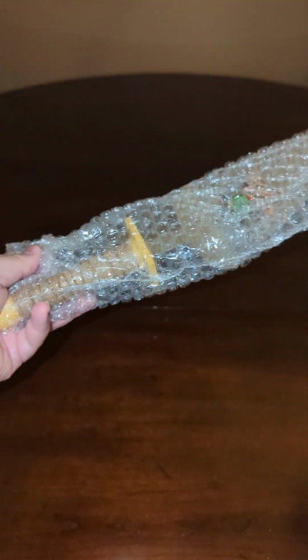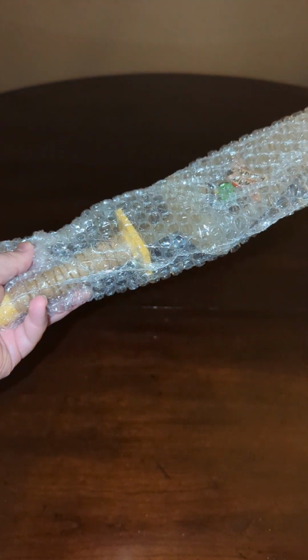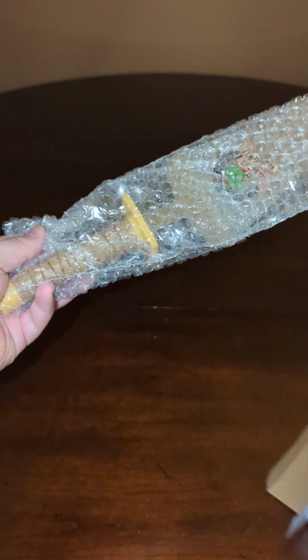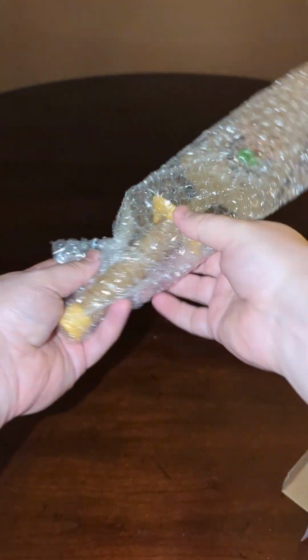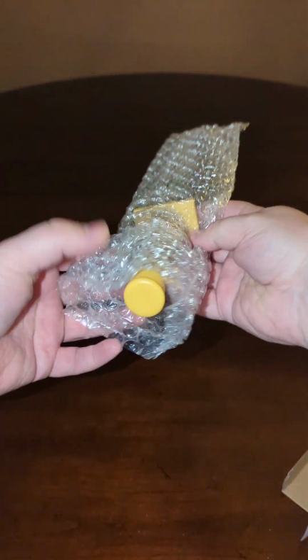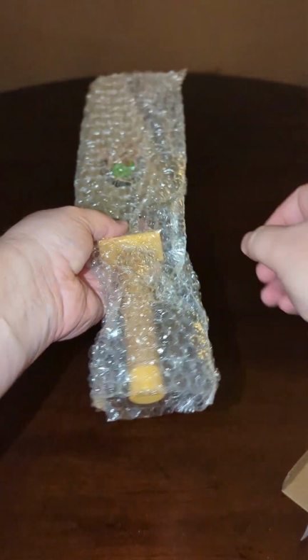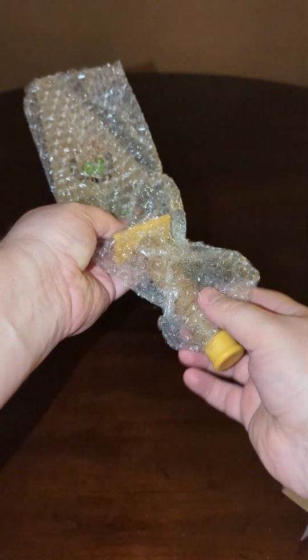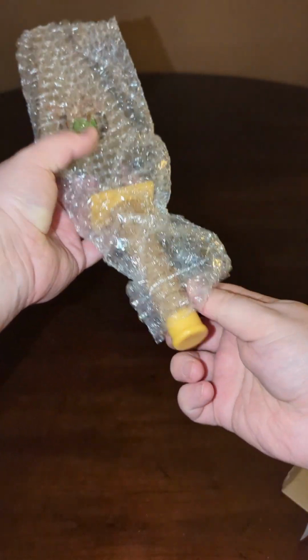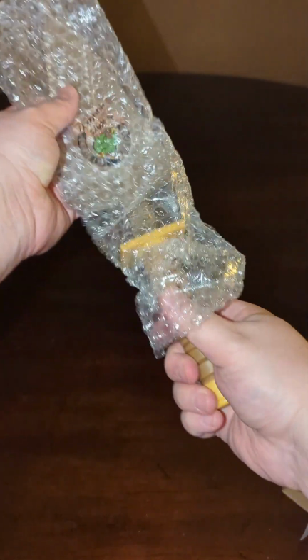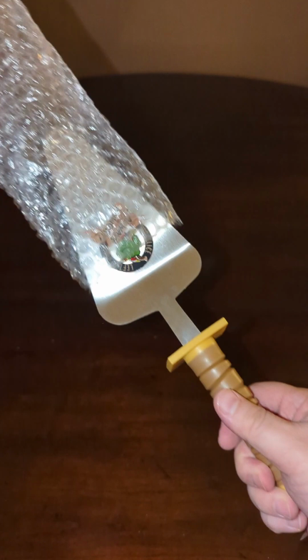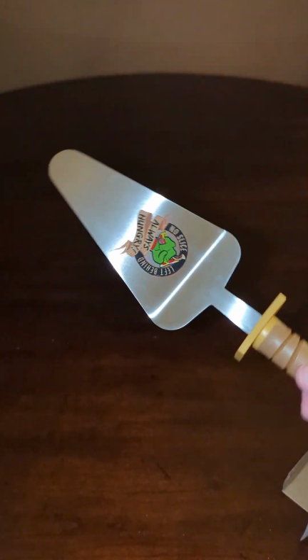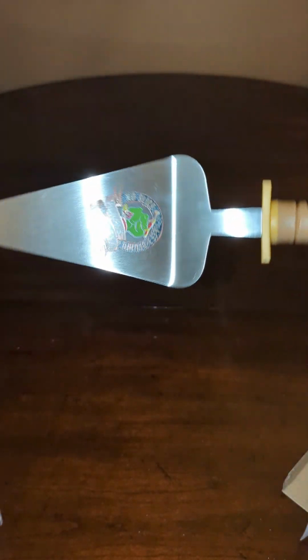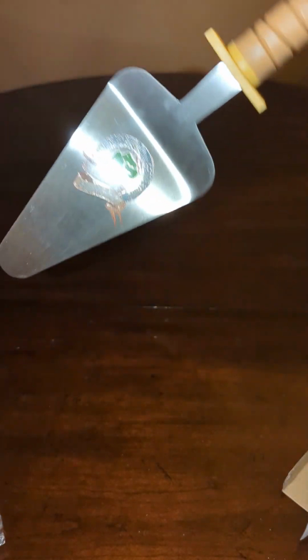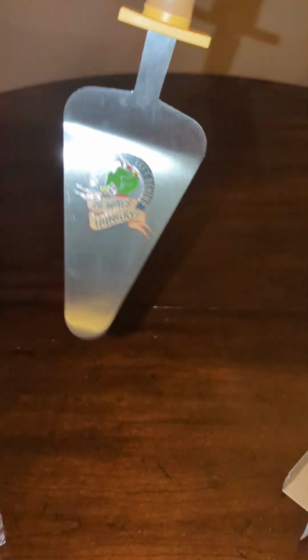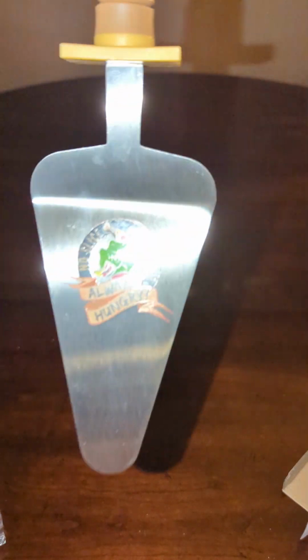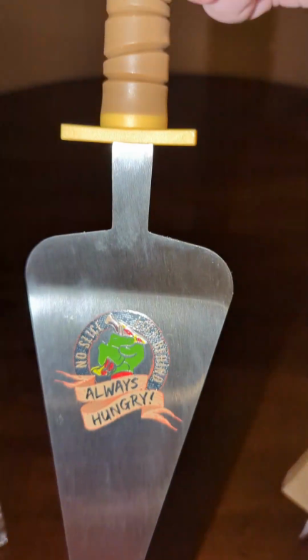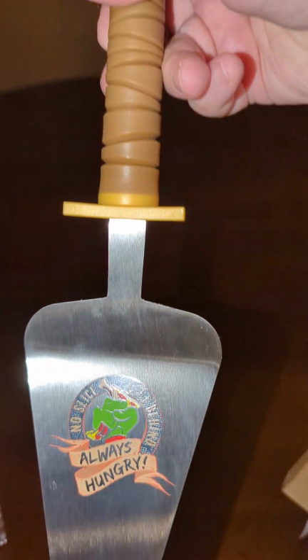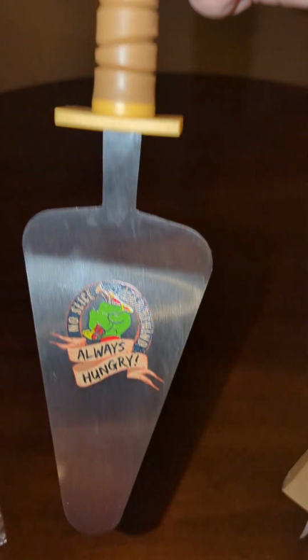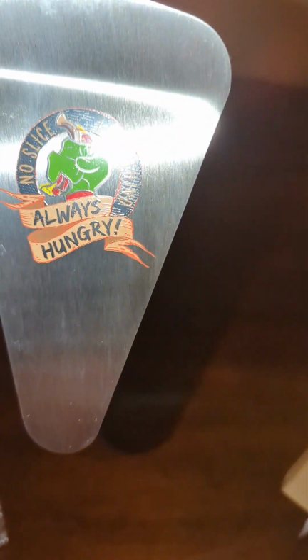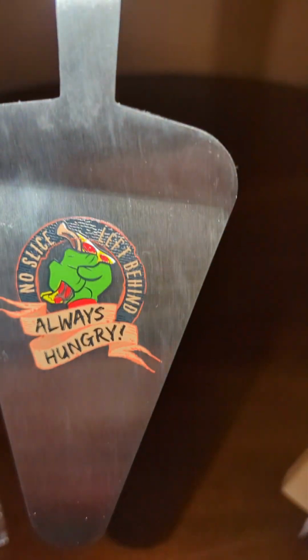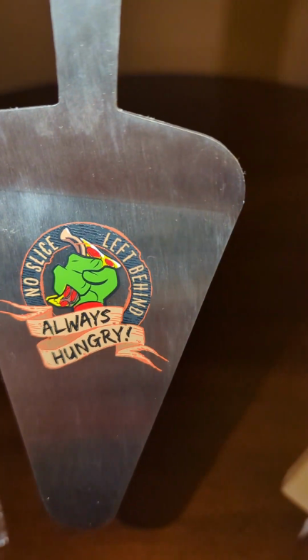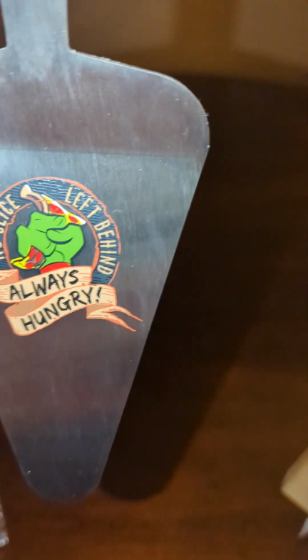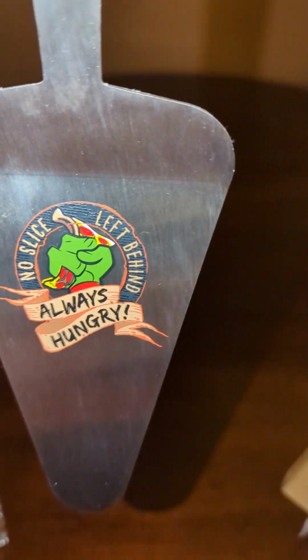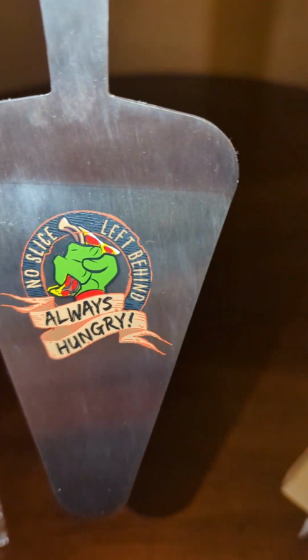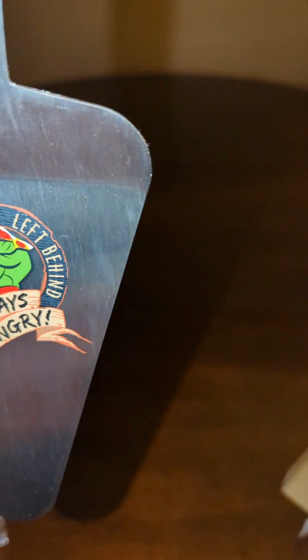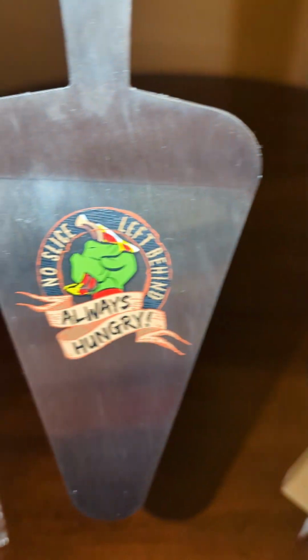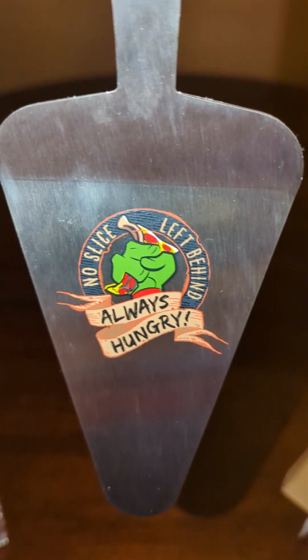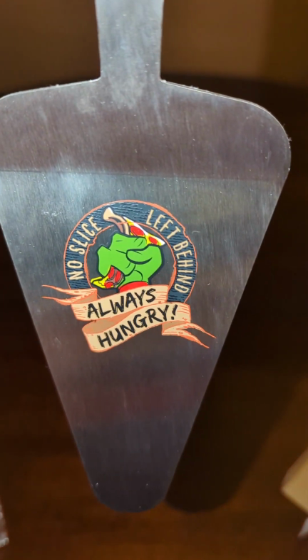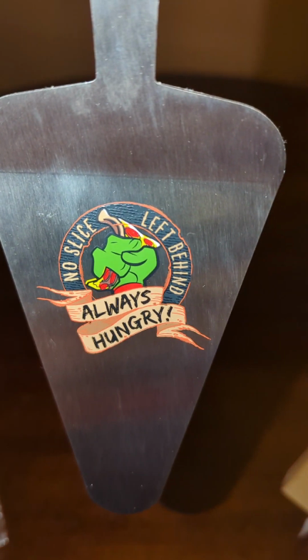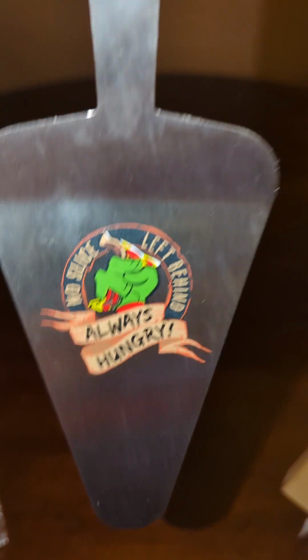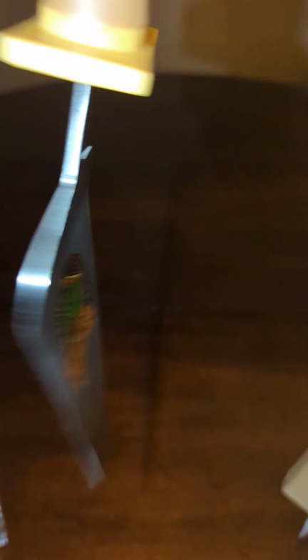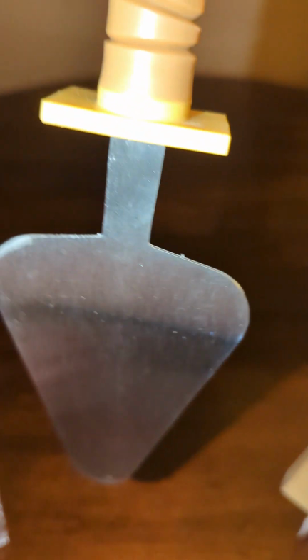So in this one we have... okay, that looks like one of their weapons. And it's a pie server. That's a pretty cool decal on there. It's pretty nifty.